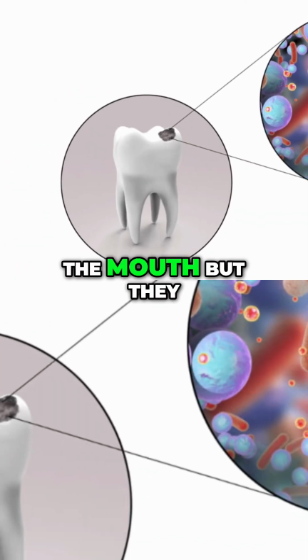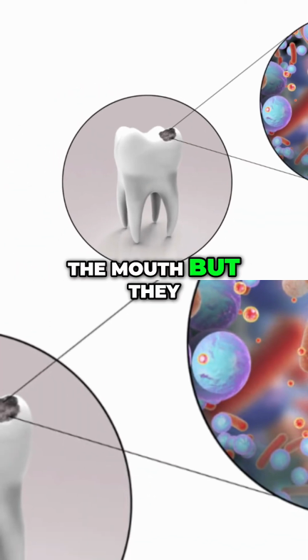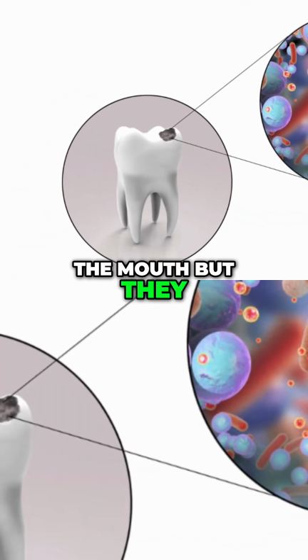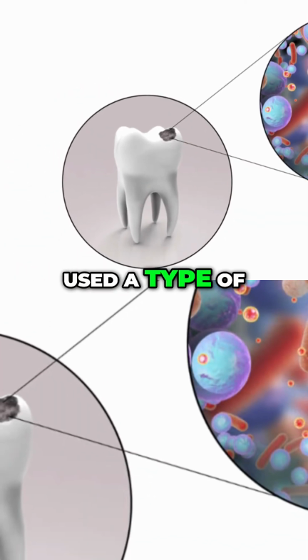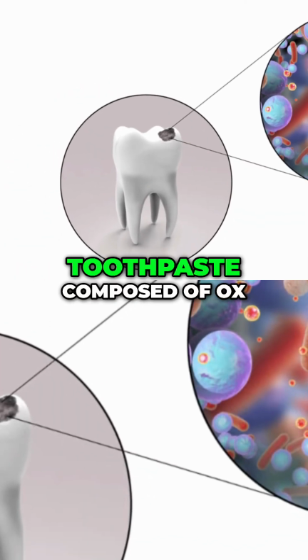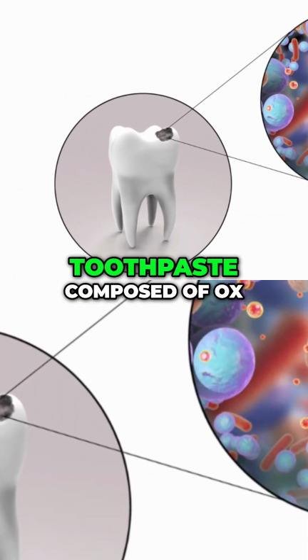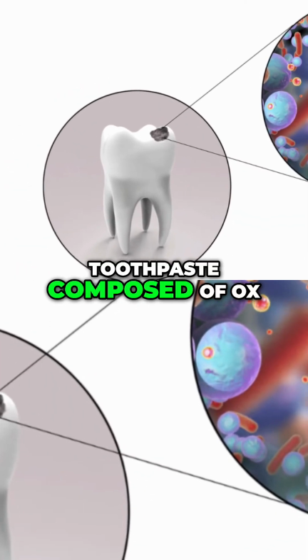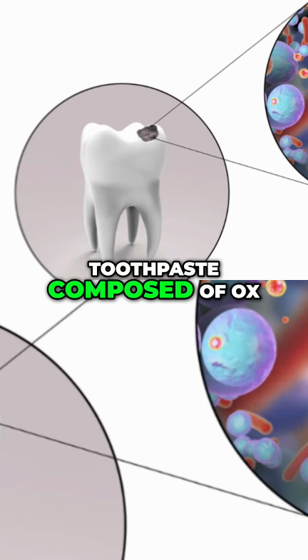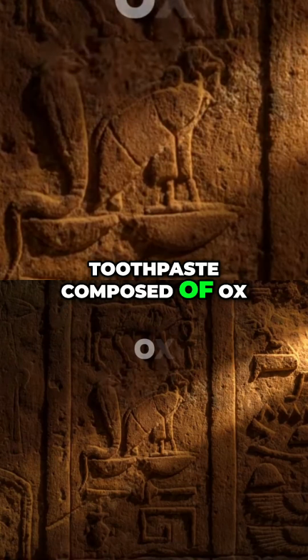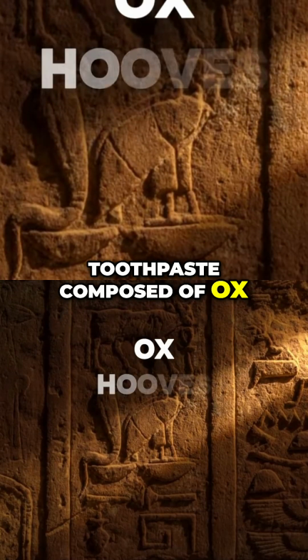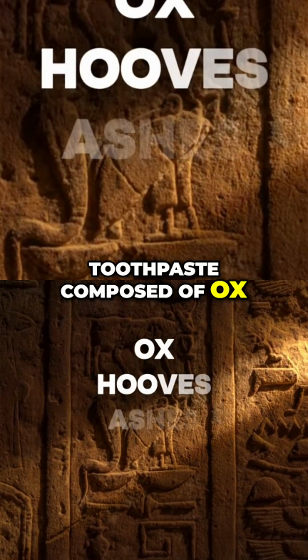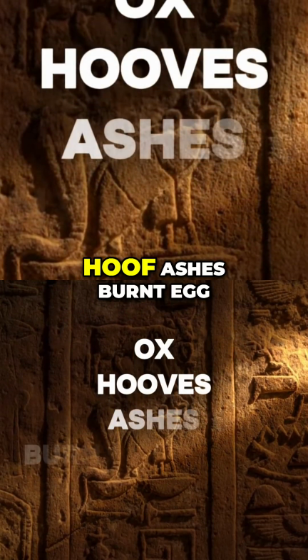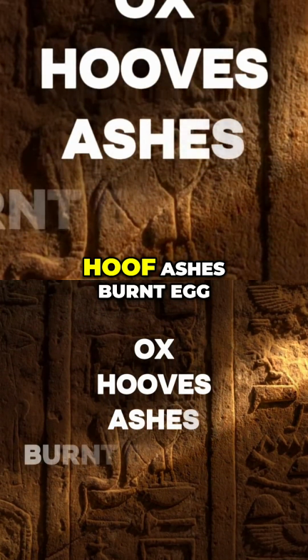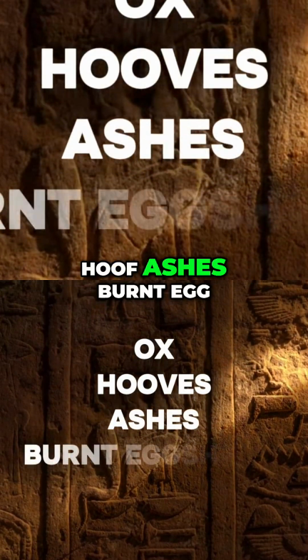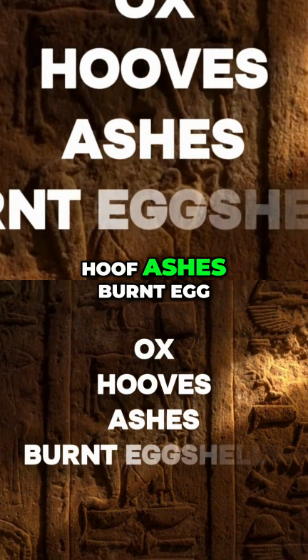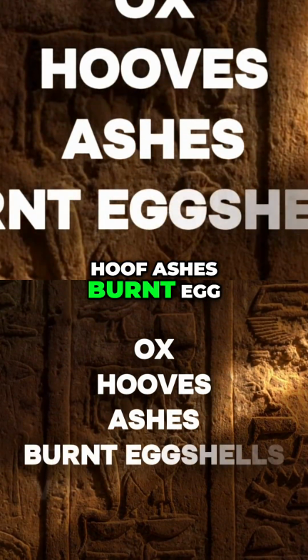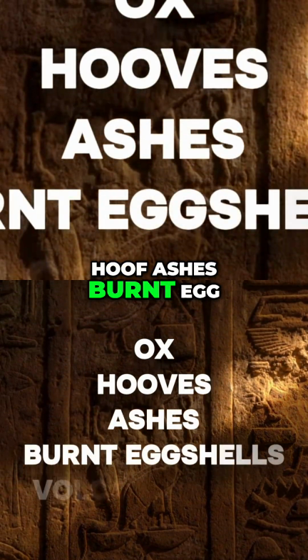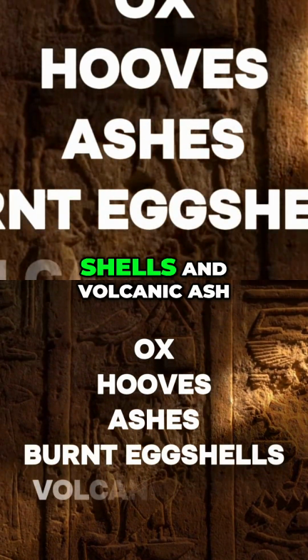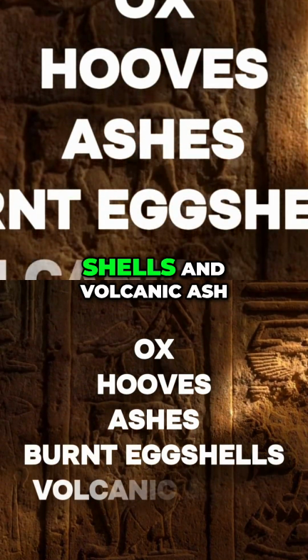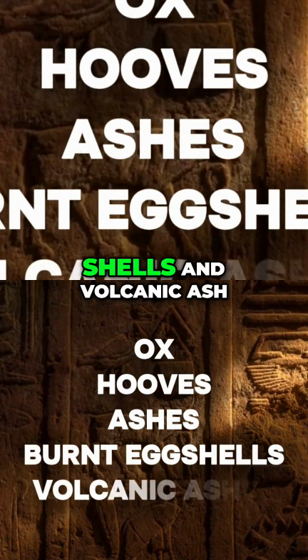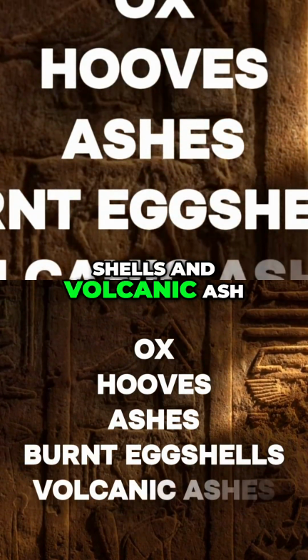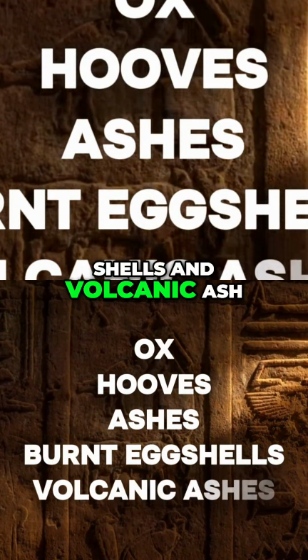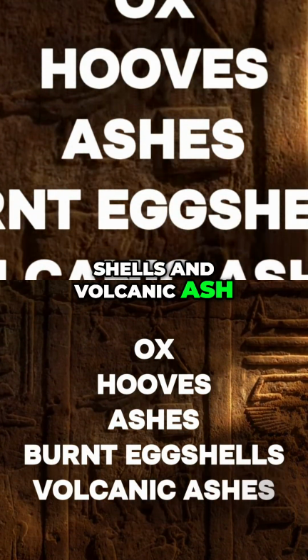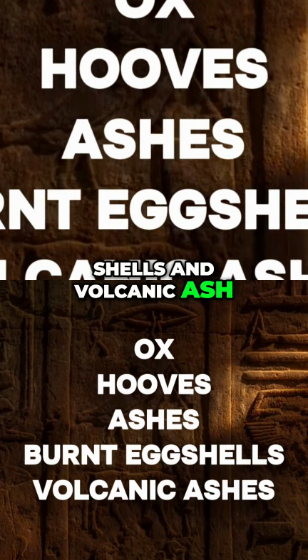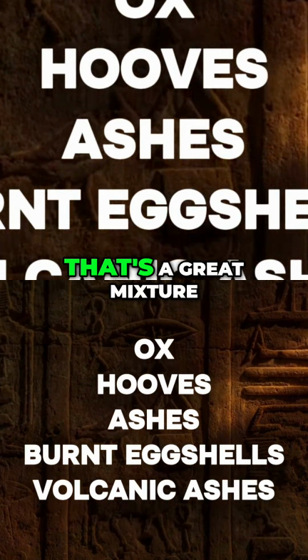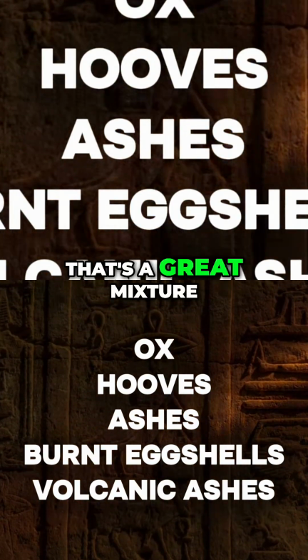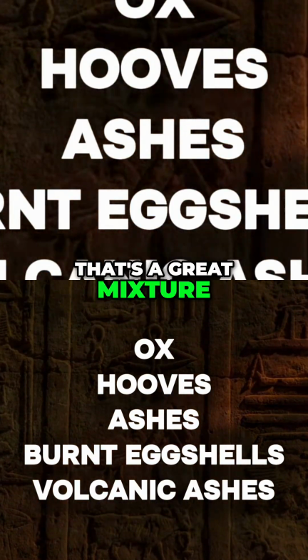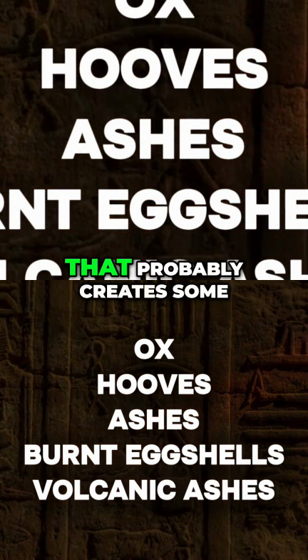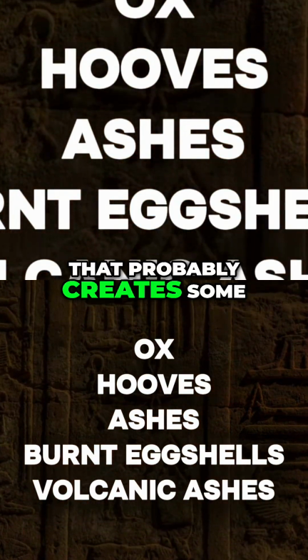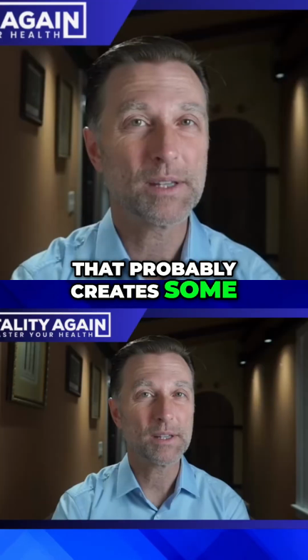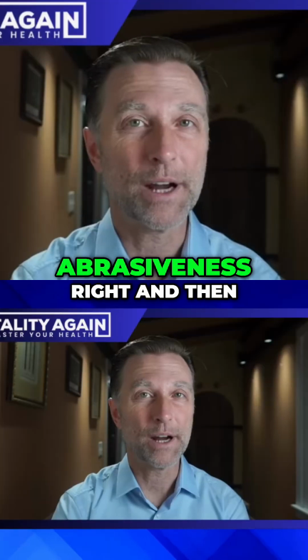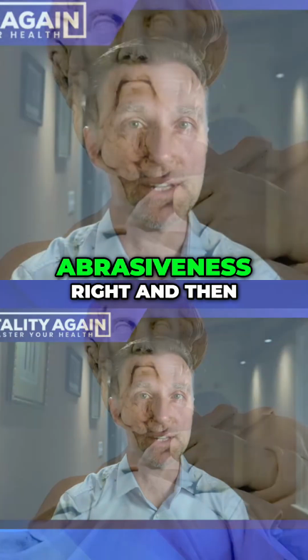But they used a type of toothpaste composed of ox hoof, ashes, burnt eggshells, and volcanic ash. That's a great mixture — that probably creates some abrasiveness, right?